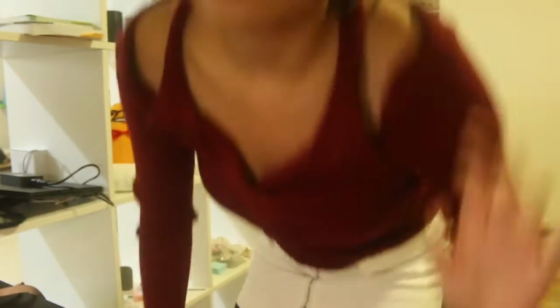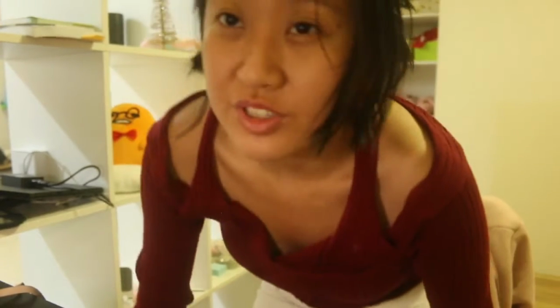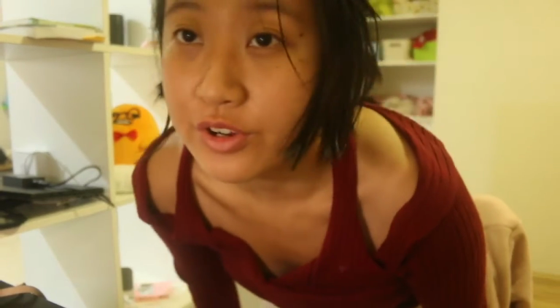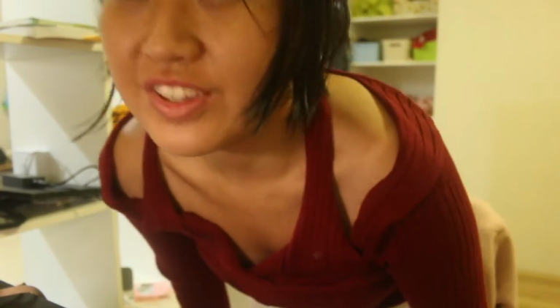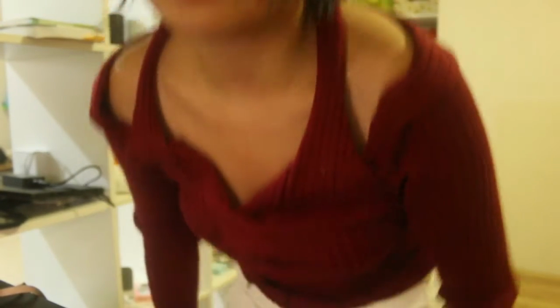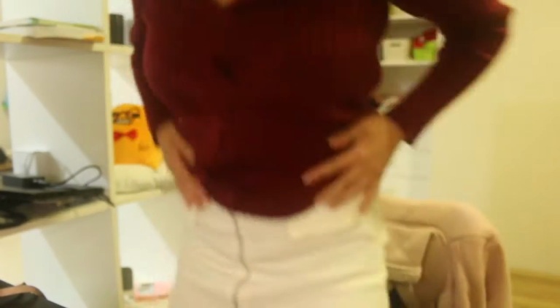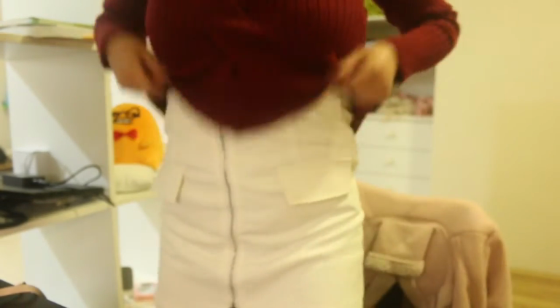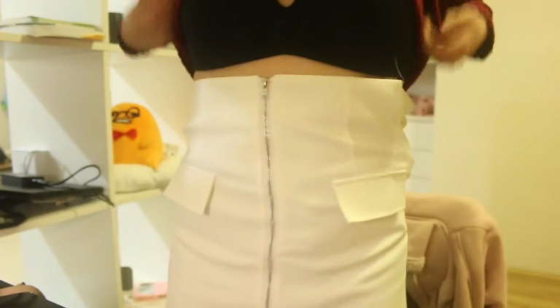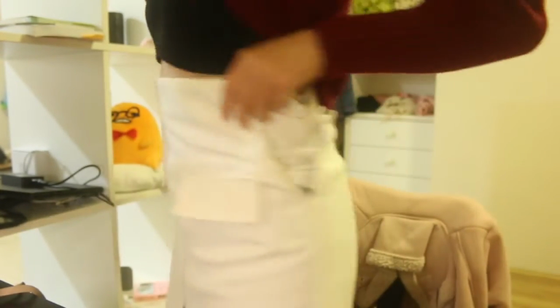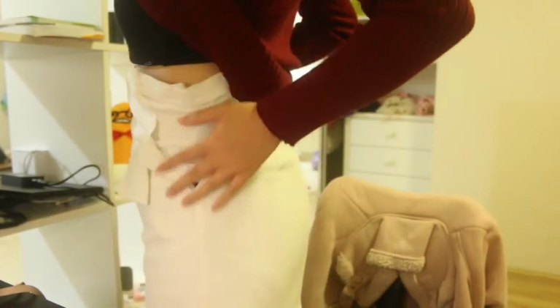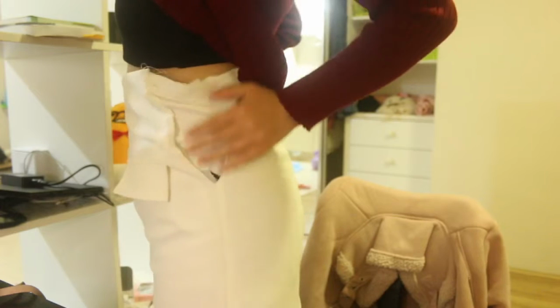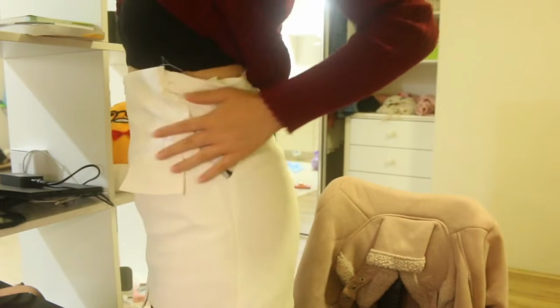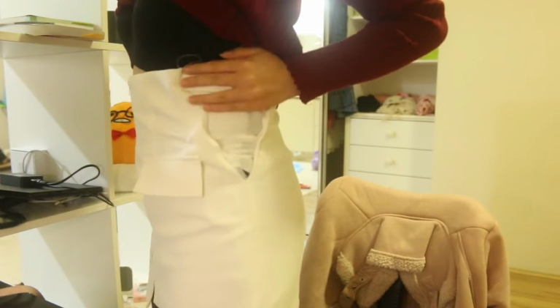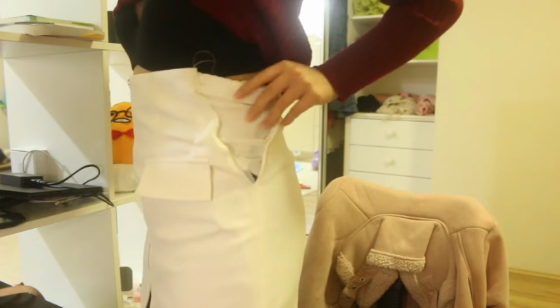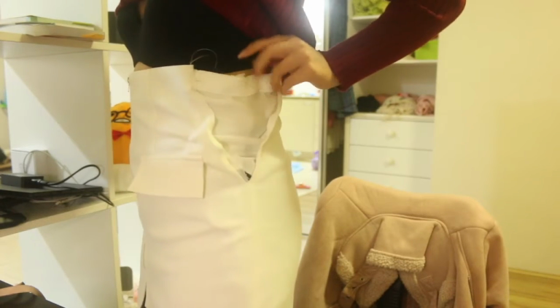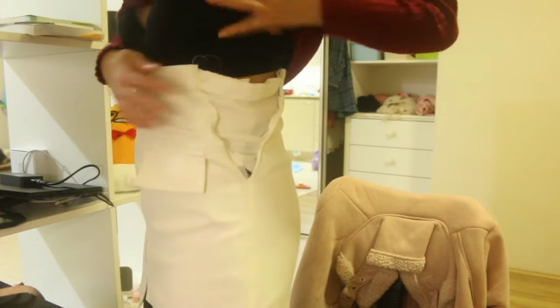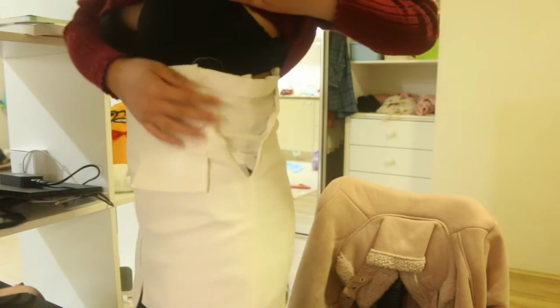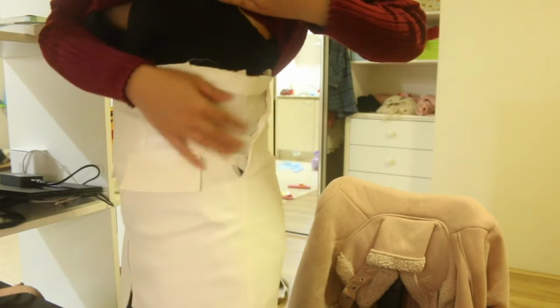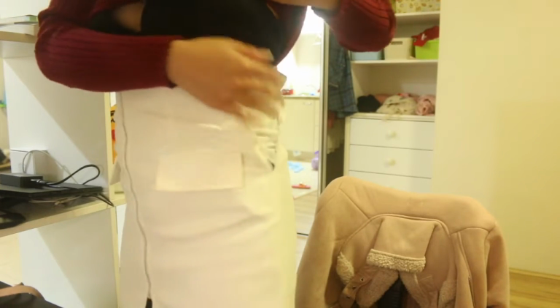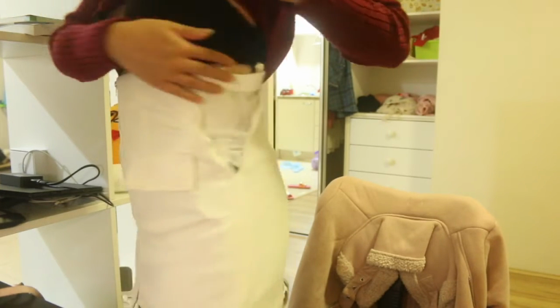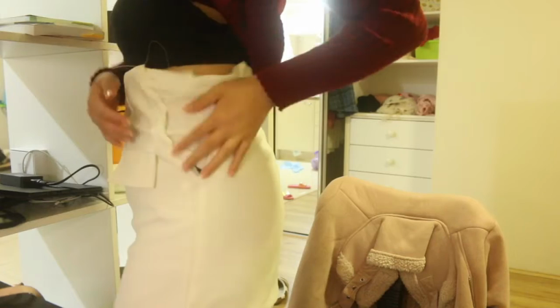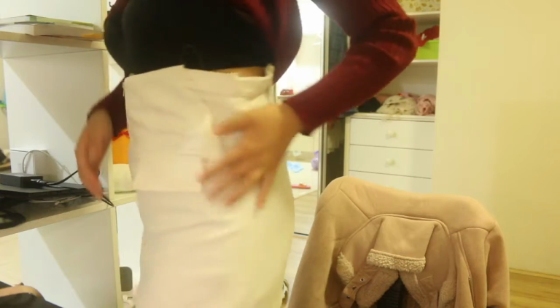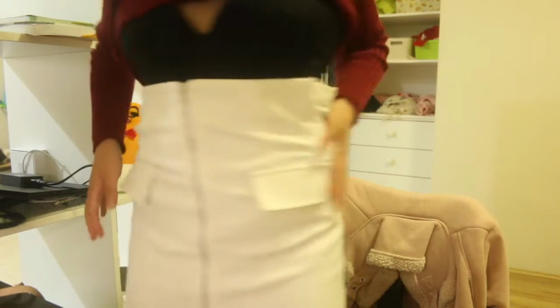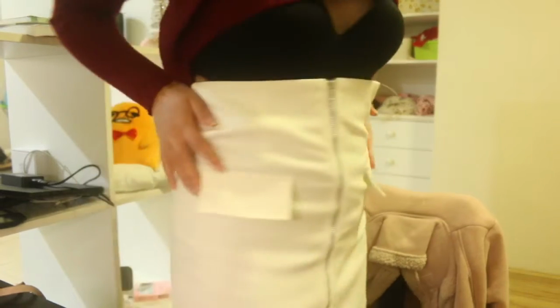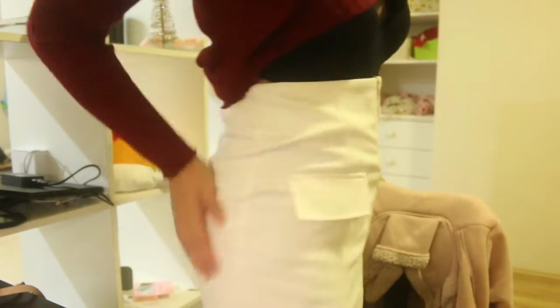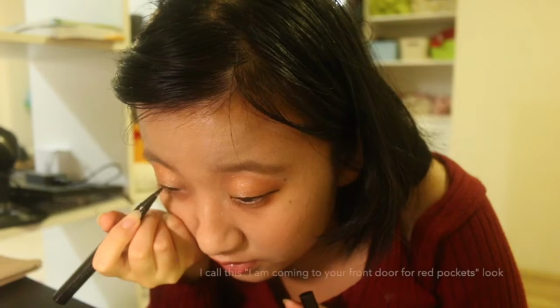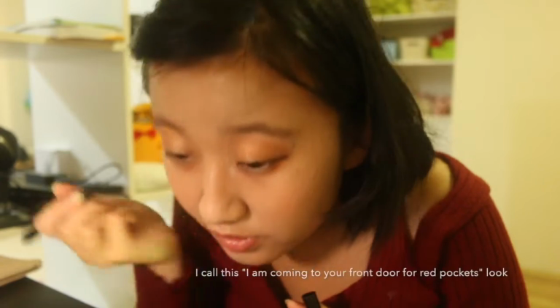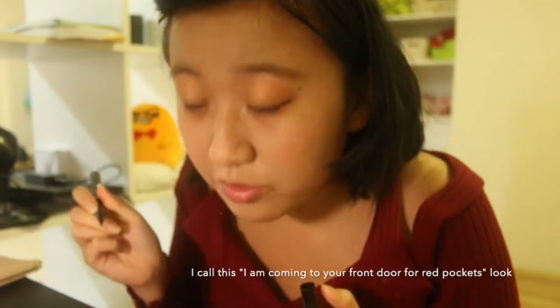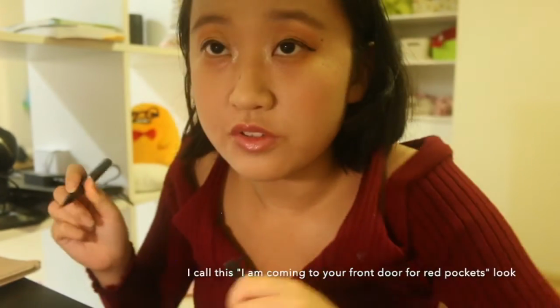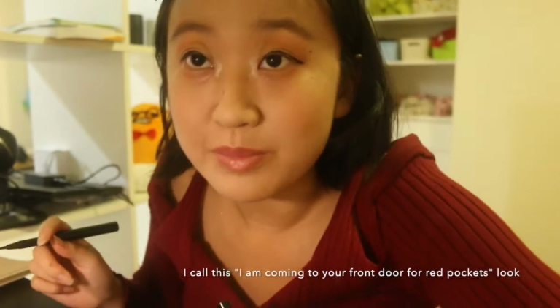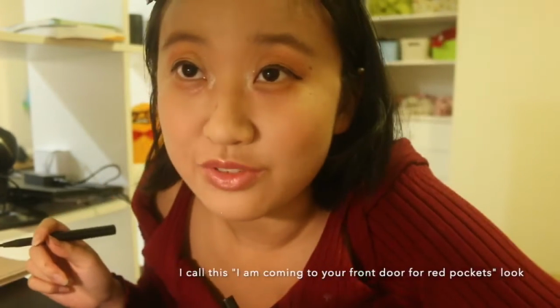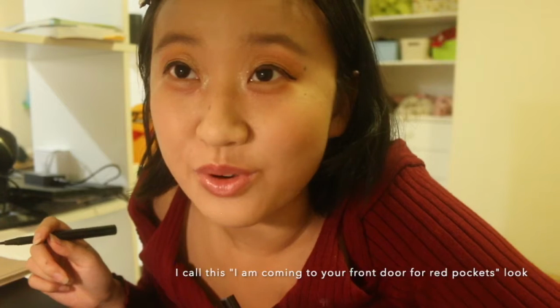The skirt fits really nicely now, except you can see there's a little bit of a thing attached to it — but I'm coming to everybody's front door, so it's fine.